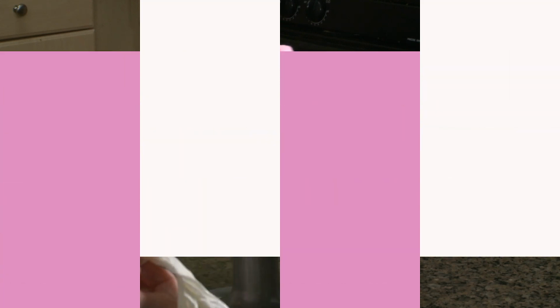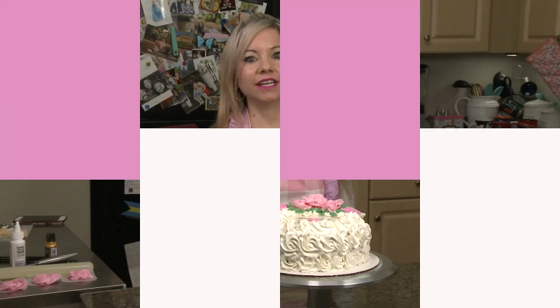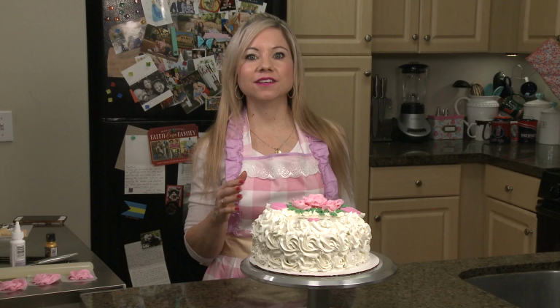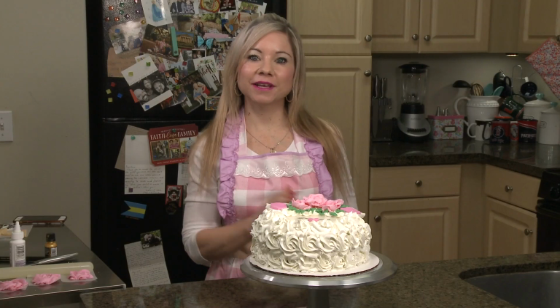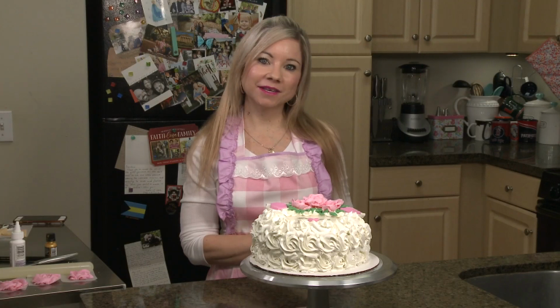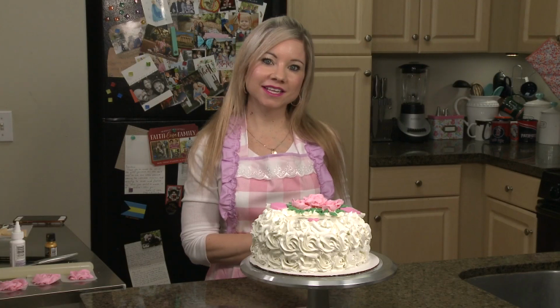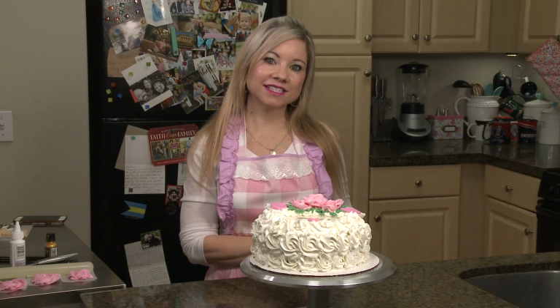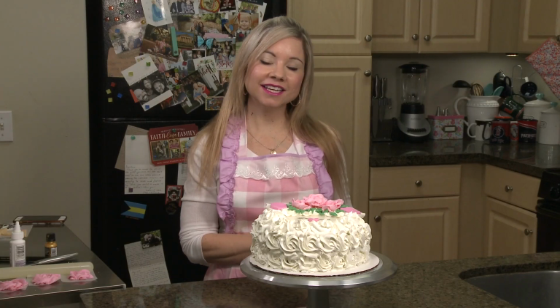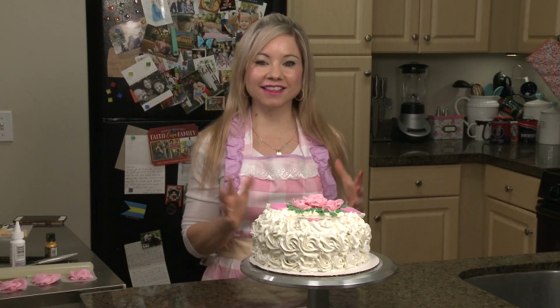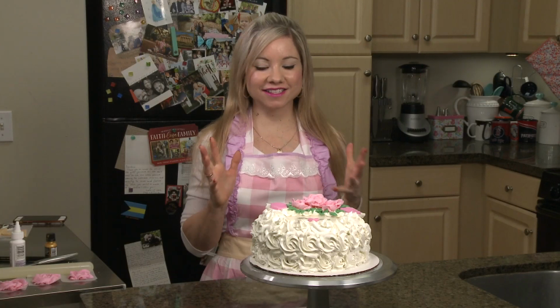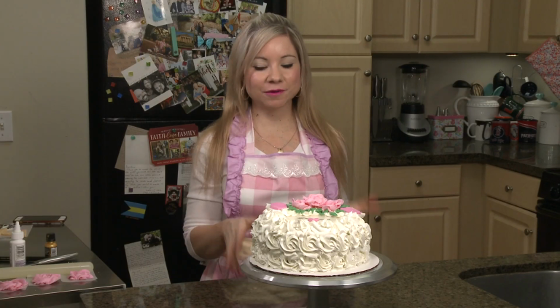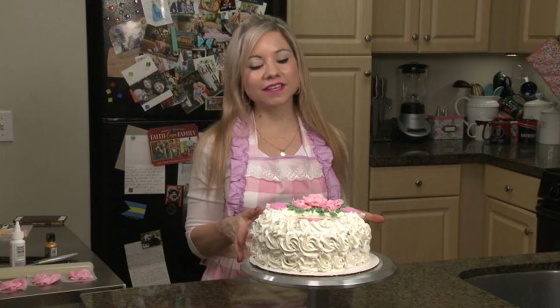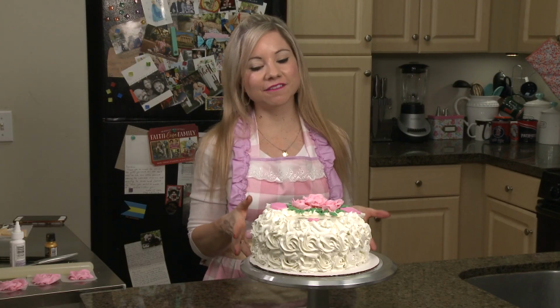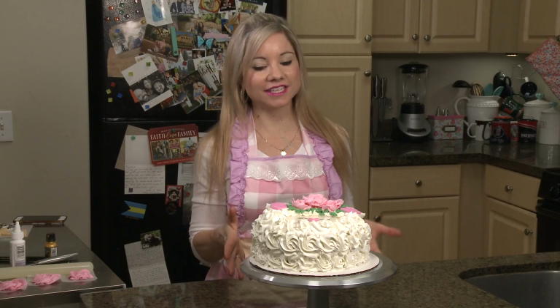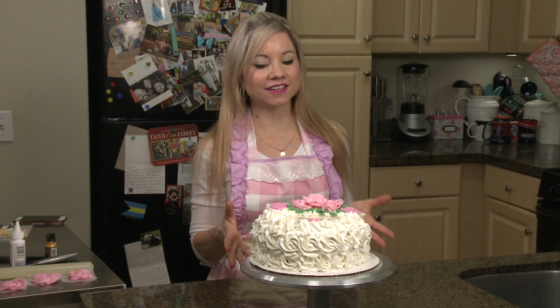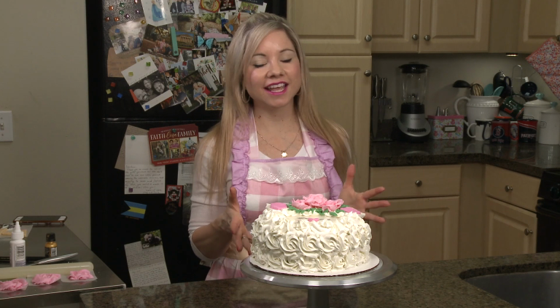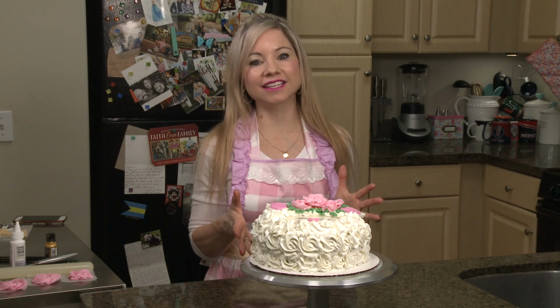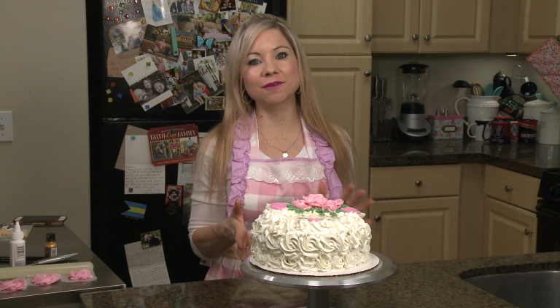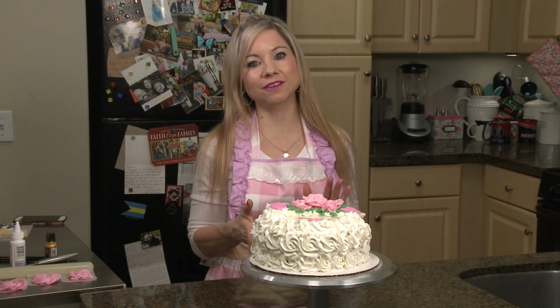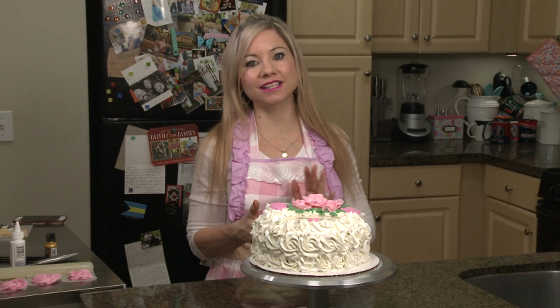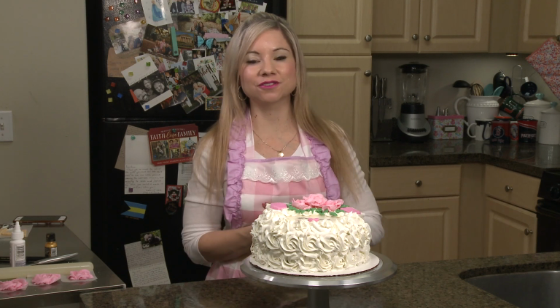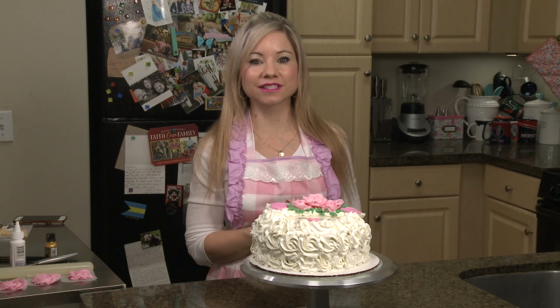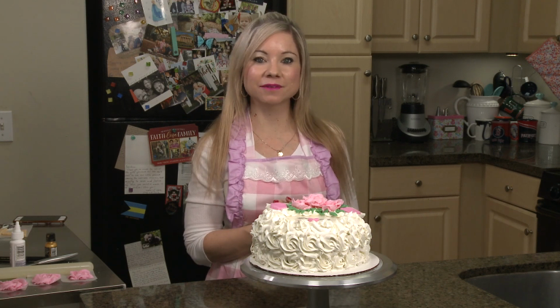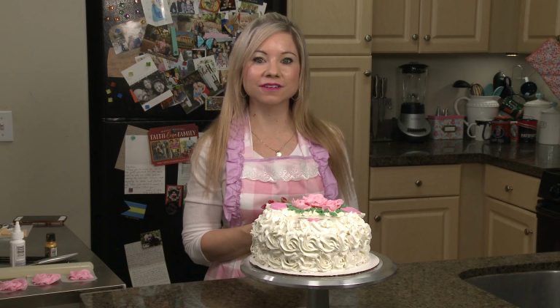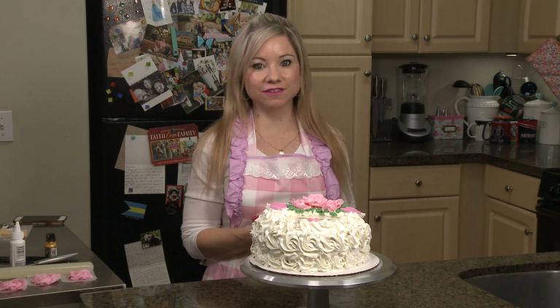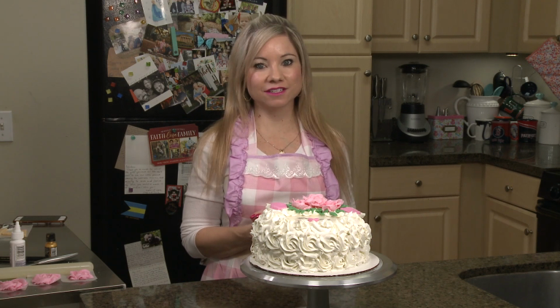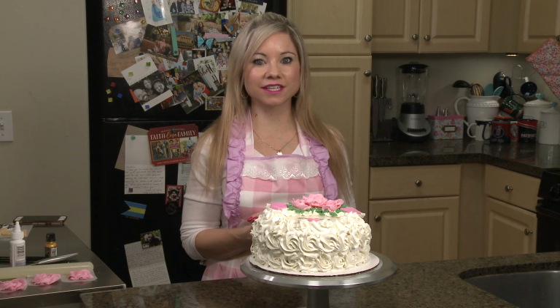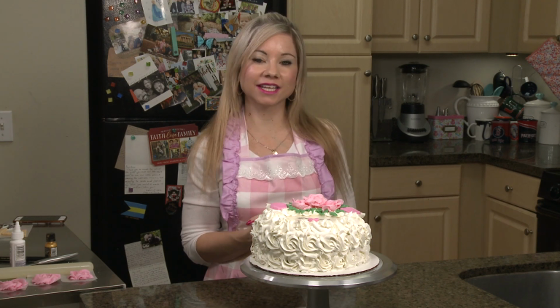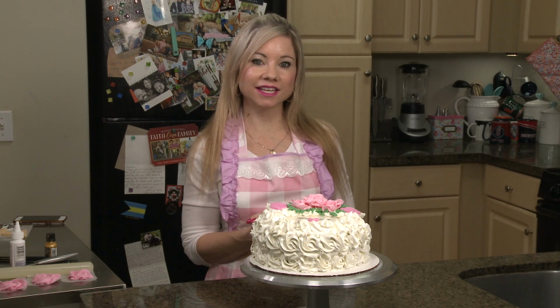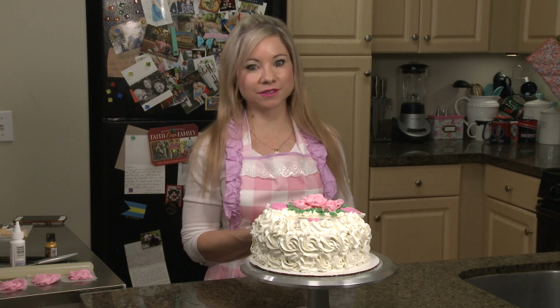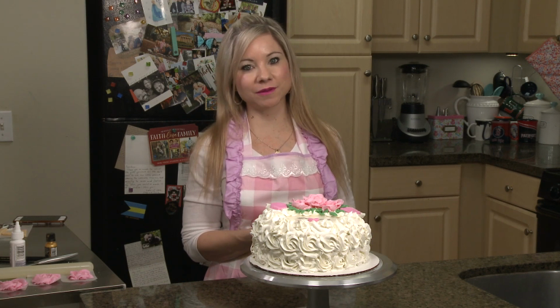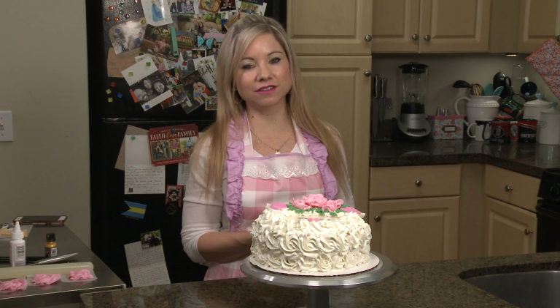My lamb cake is done and I think this is the perfect cake for Easter. I hope you guys enjoyed this episode — if you did, don't forget to like it and subscribe to my channel.